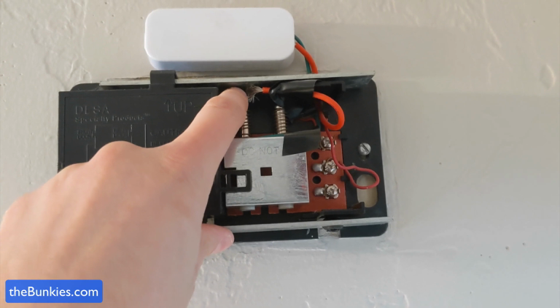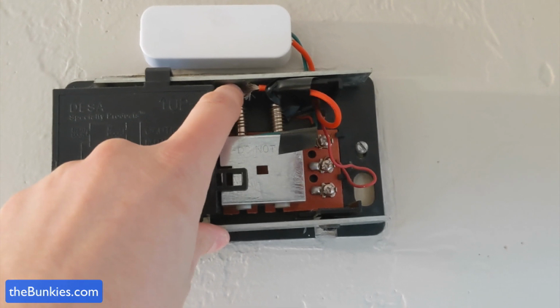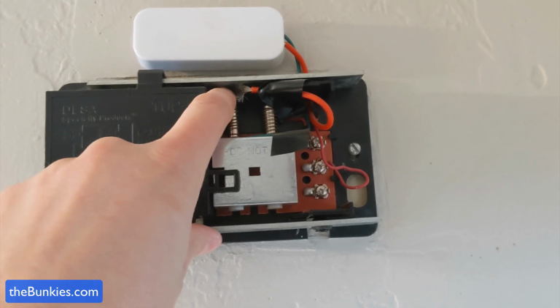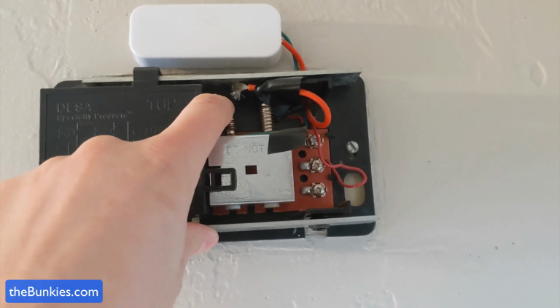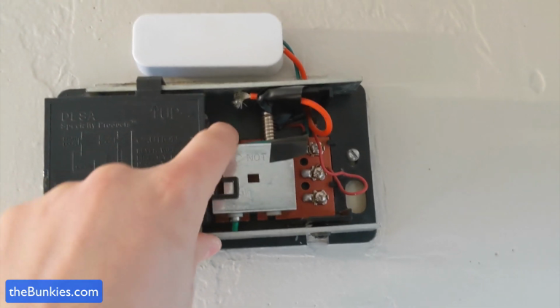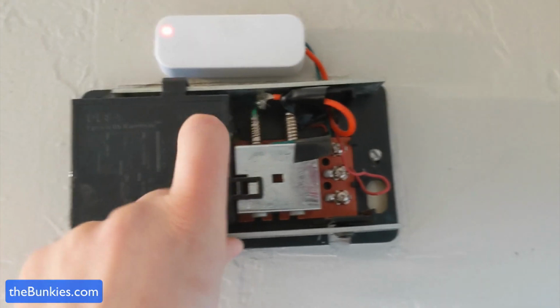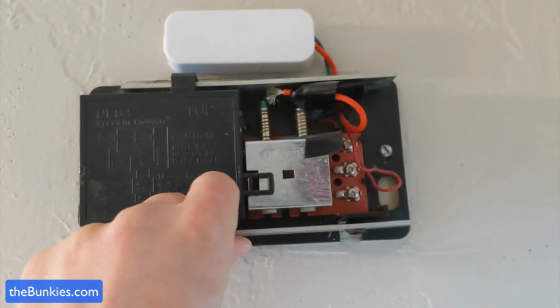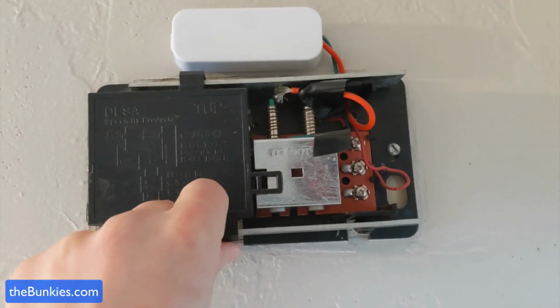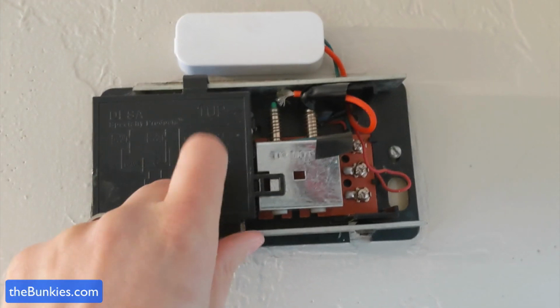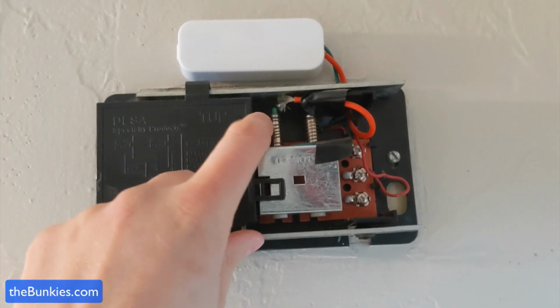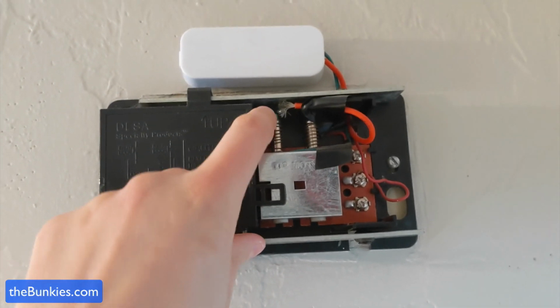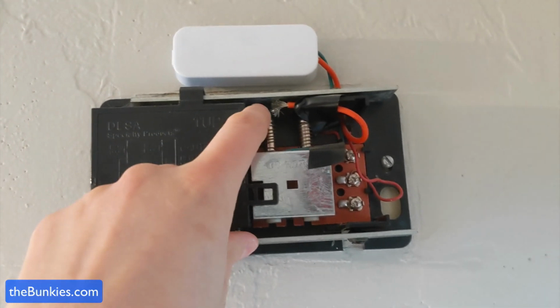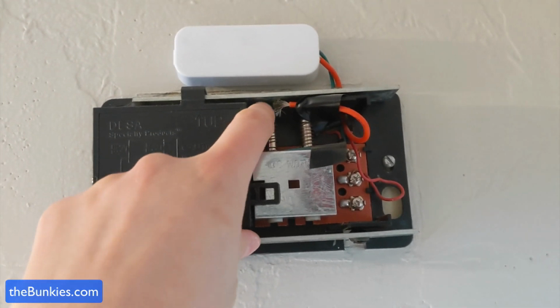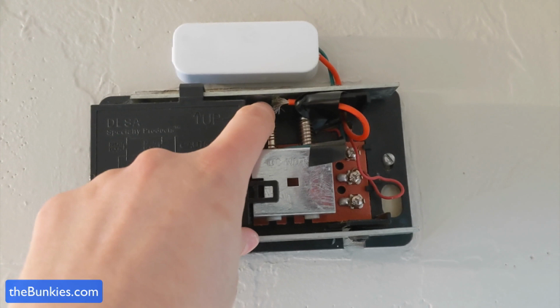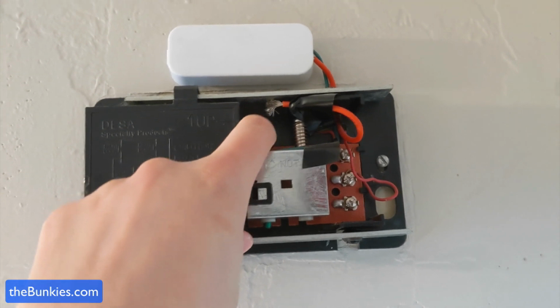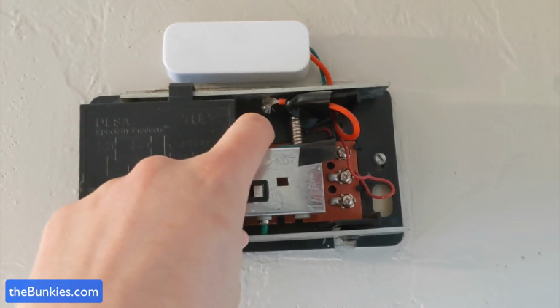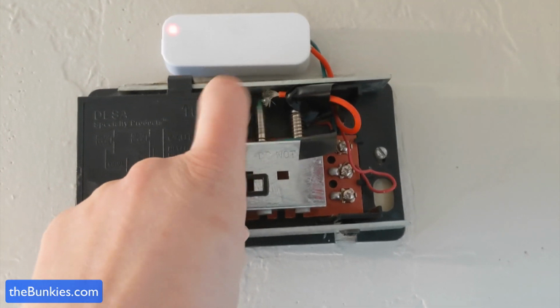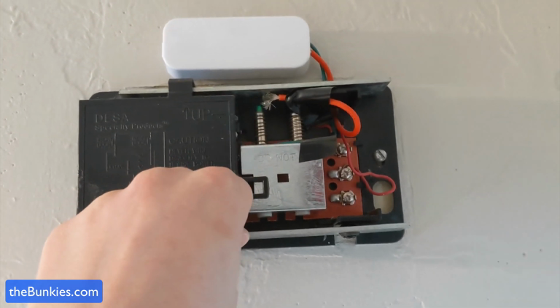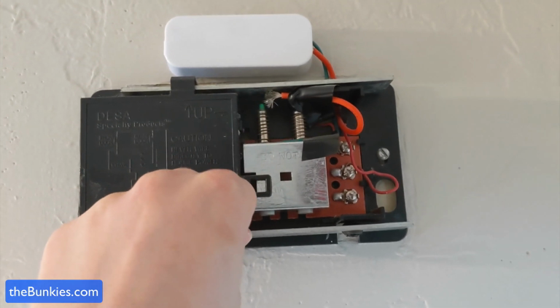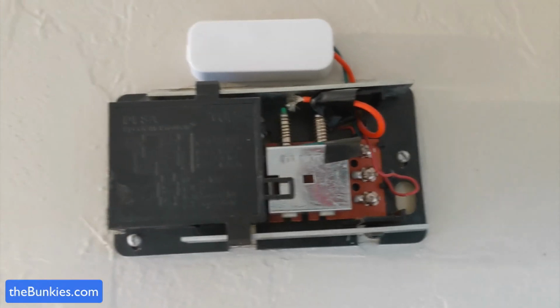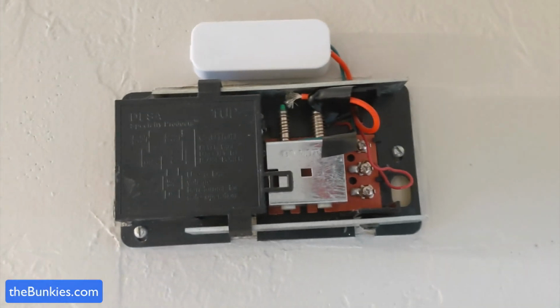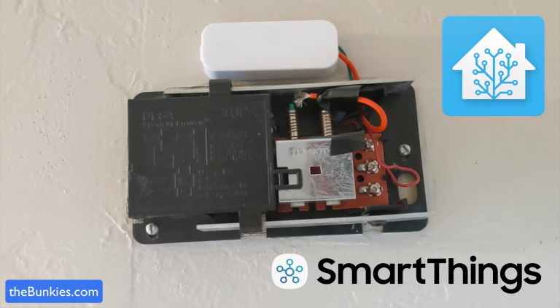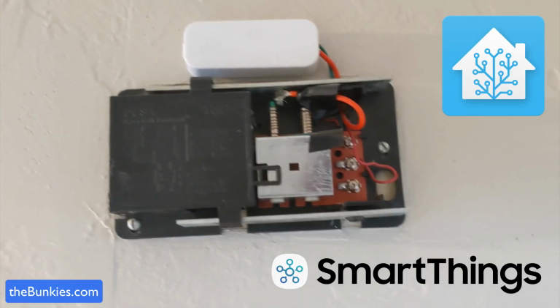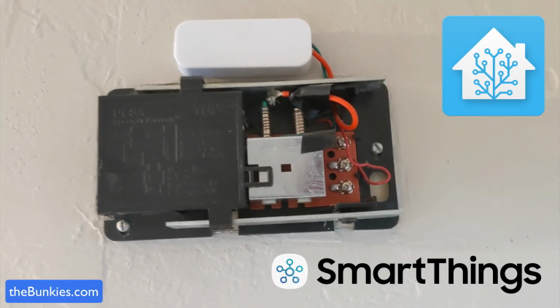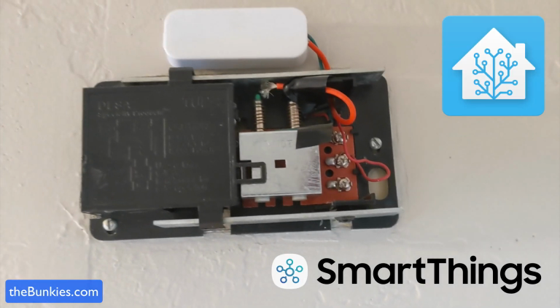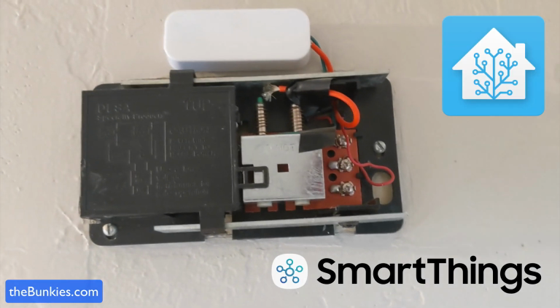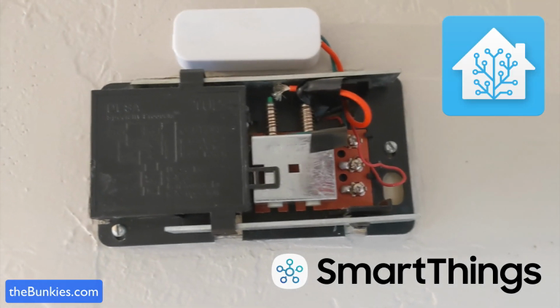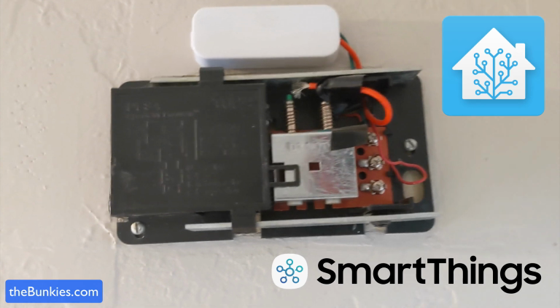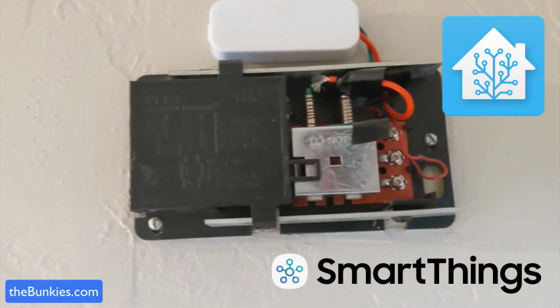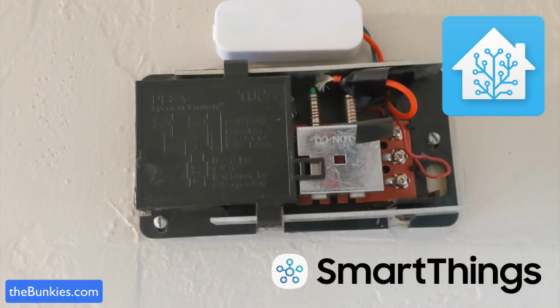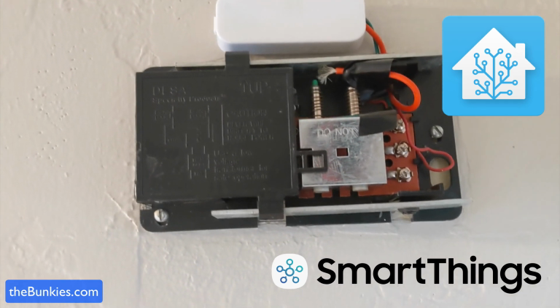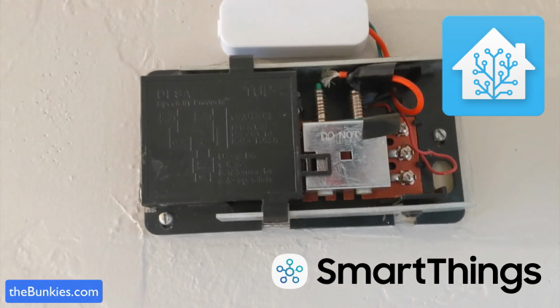So if I push this down, you see the red light there on the top left of the white box — that is notifying SmartThings that someone is at the door.